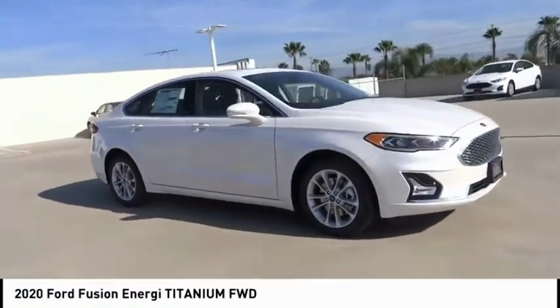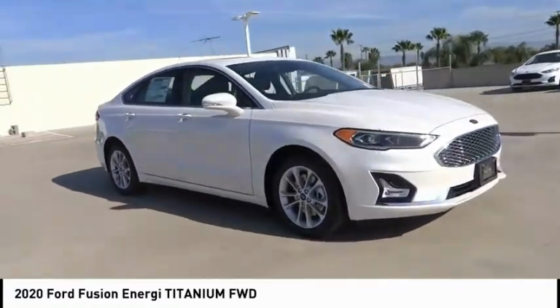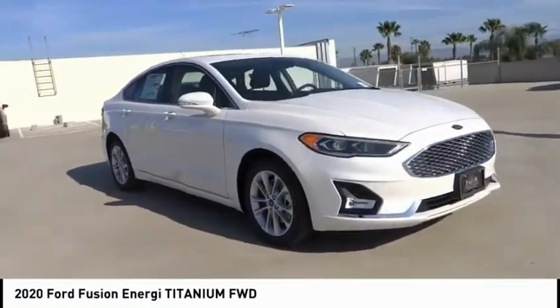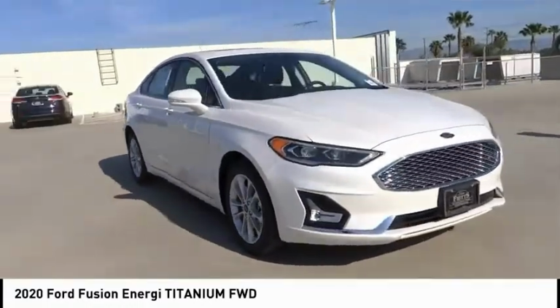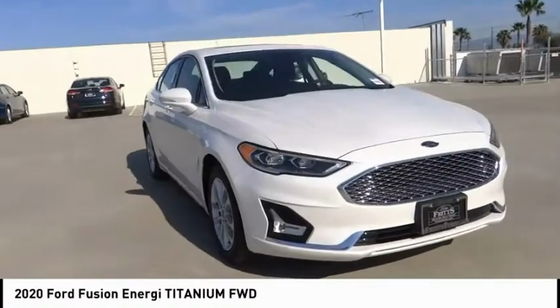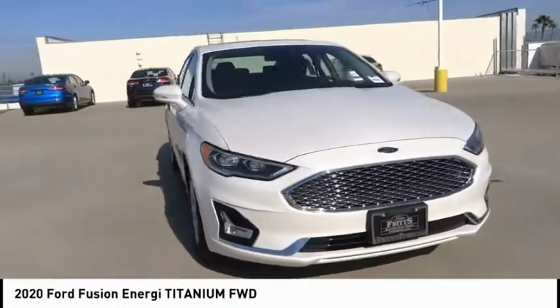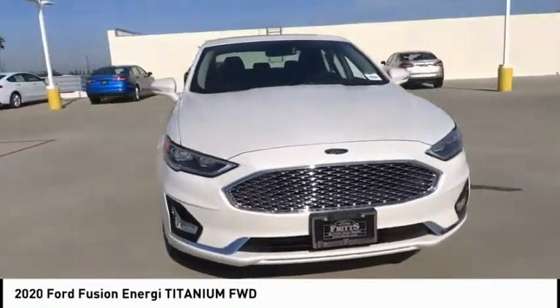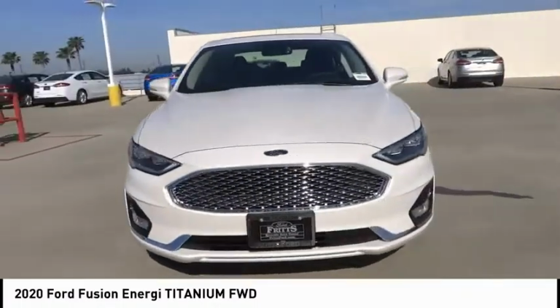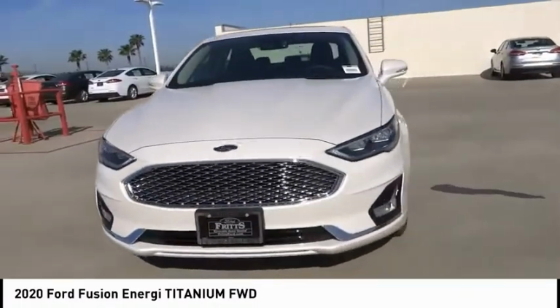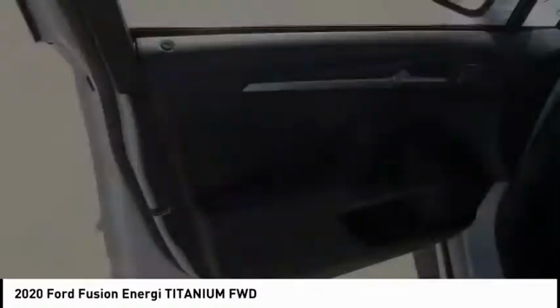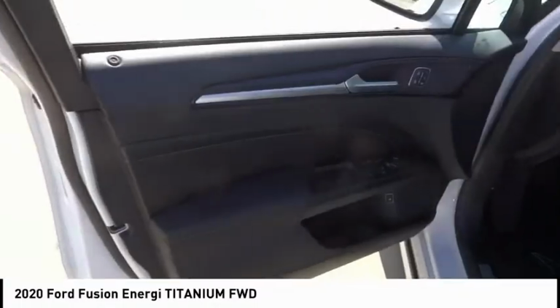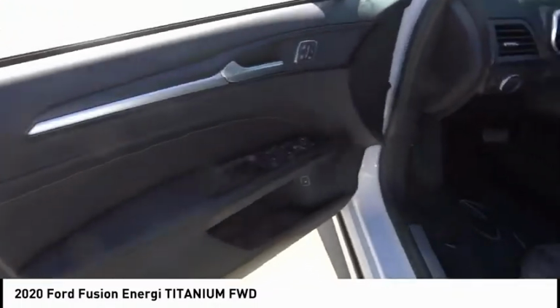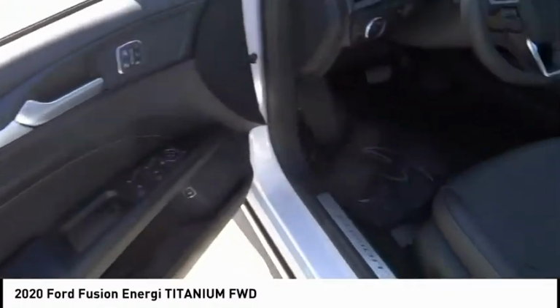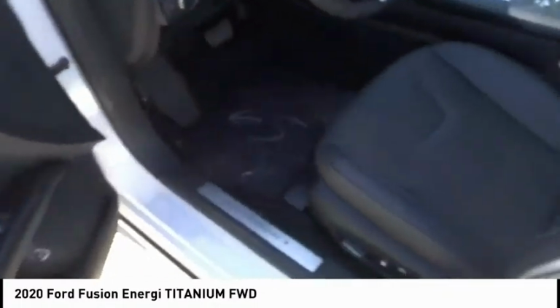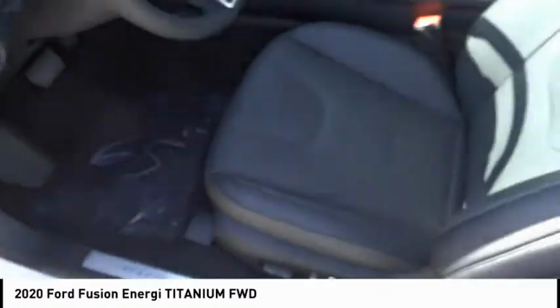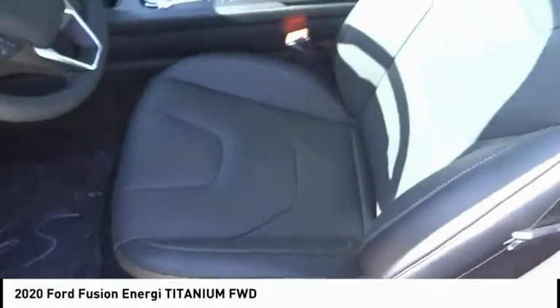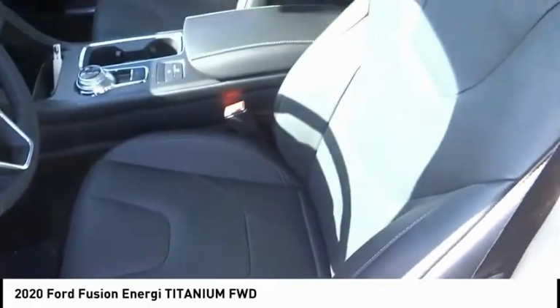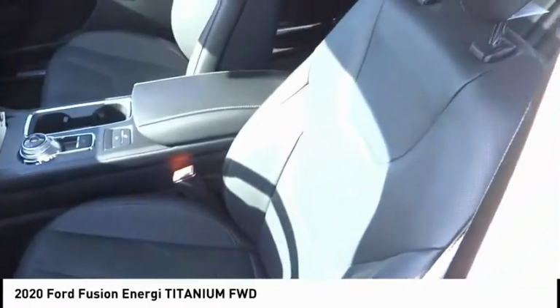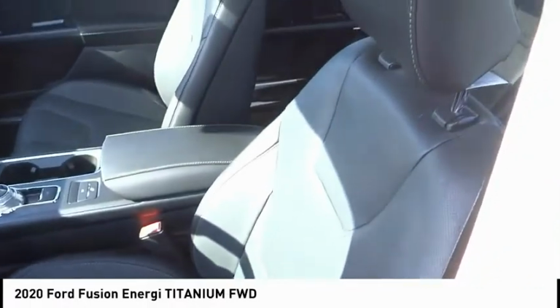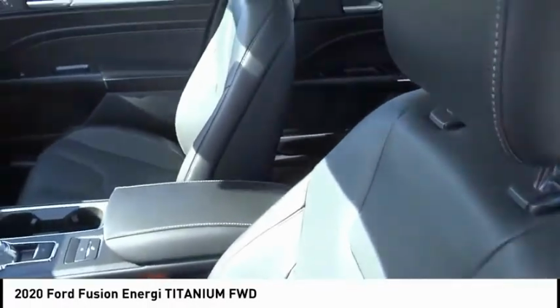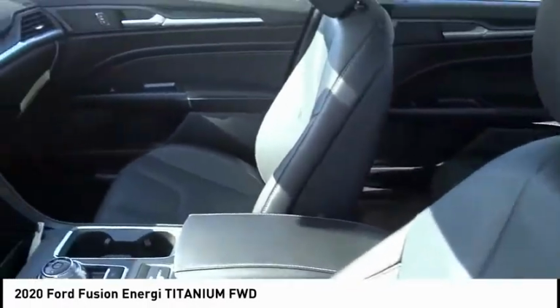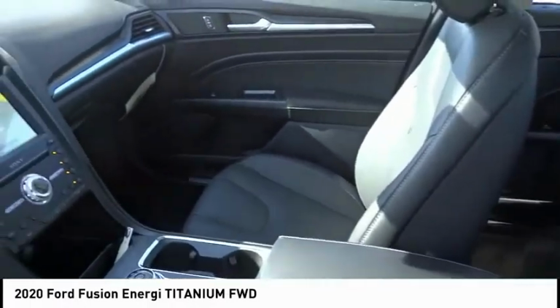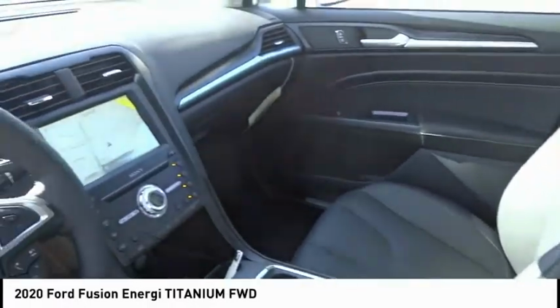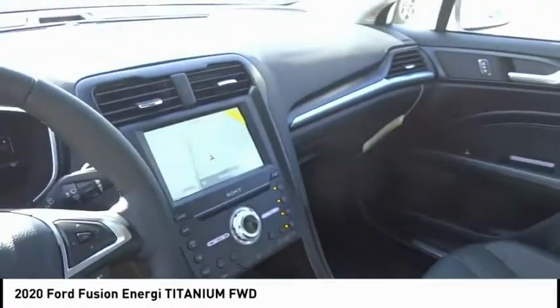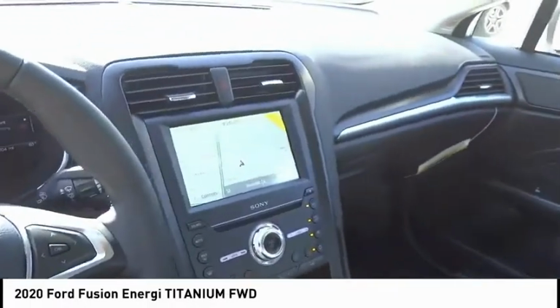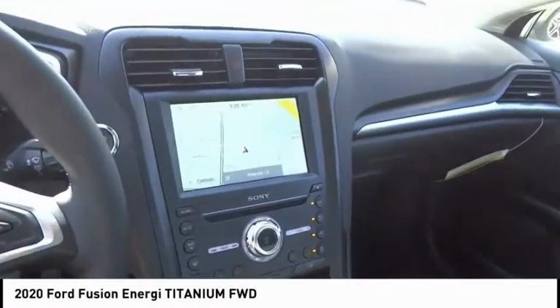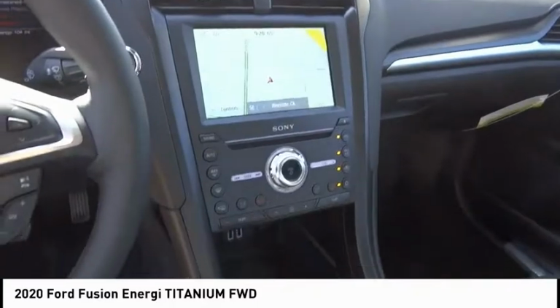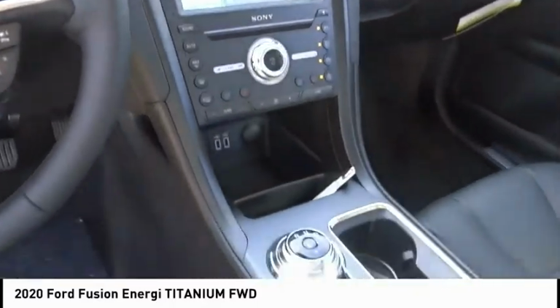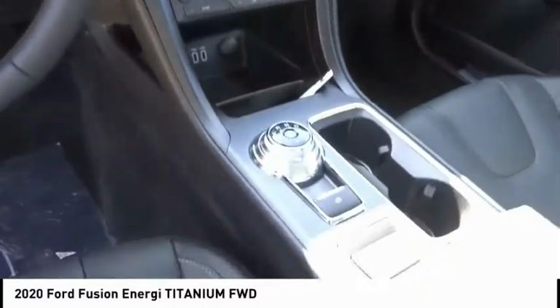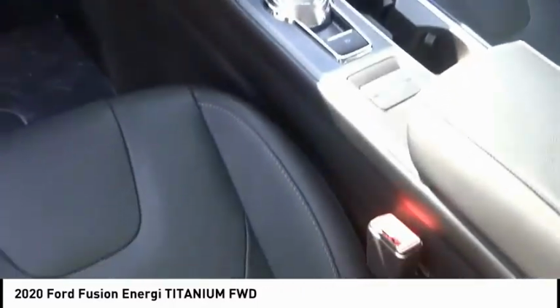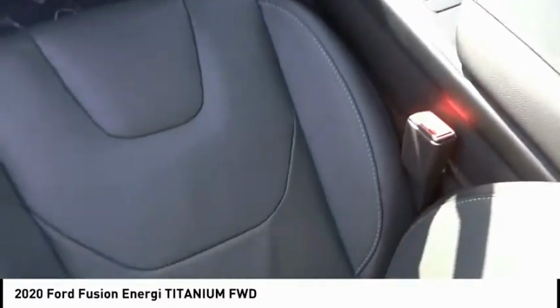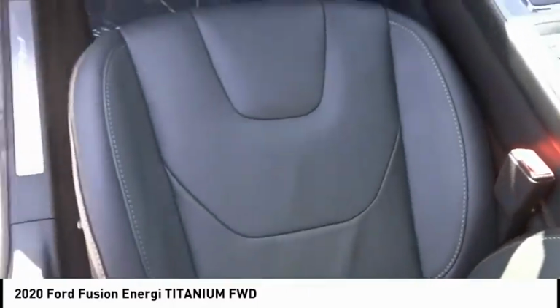Here are some of this vehicle's great options: backup camera, navigation system, anti-lock brakes, driver airbag, Bluetooth, air conditioning, alloy wheels, cruise control, power windows, power locks. Come take a test drive today.